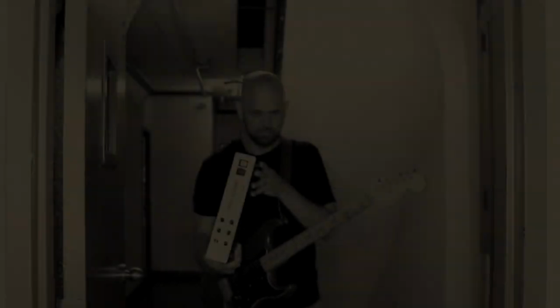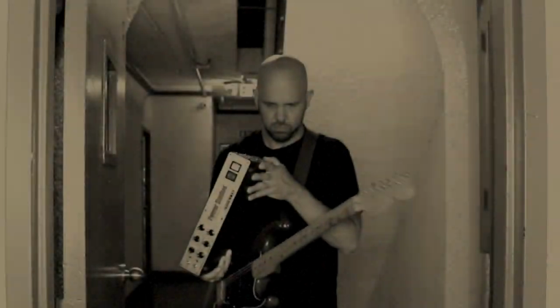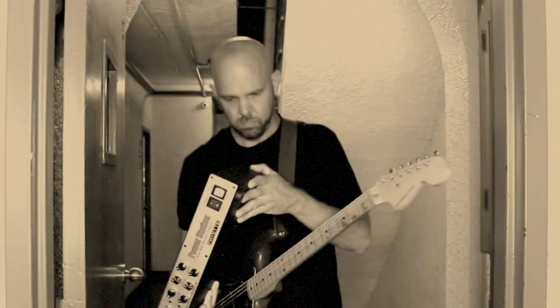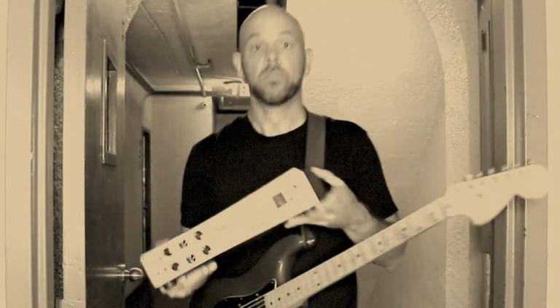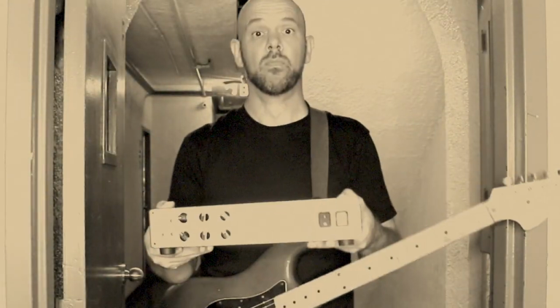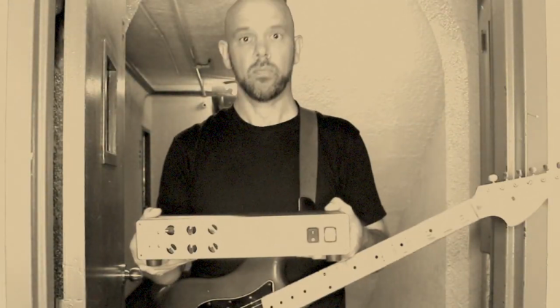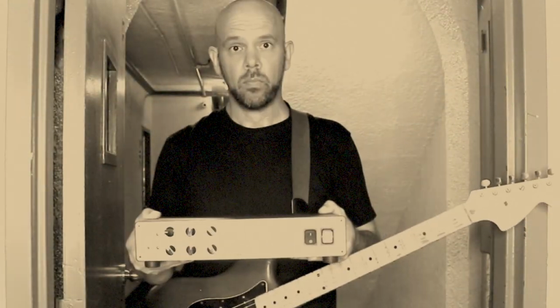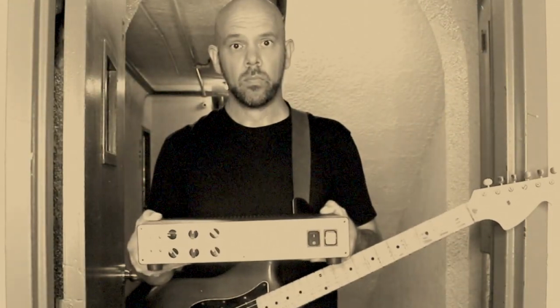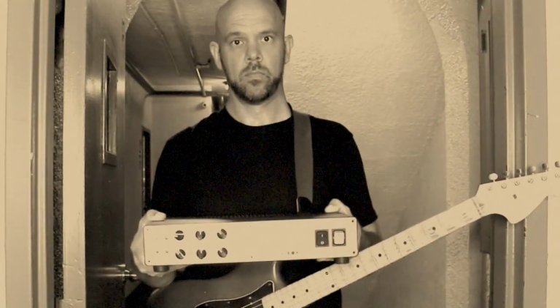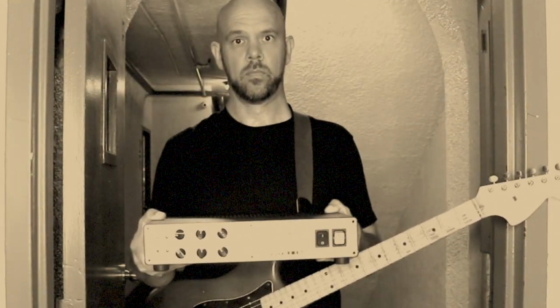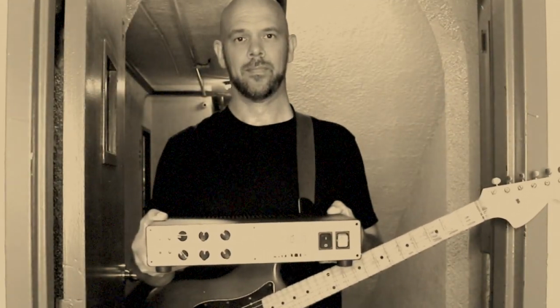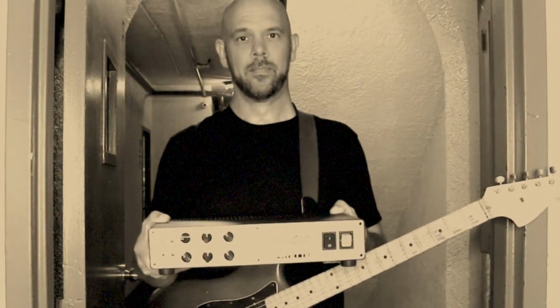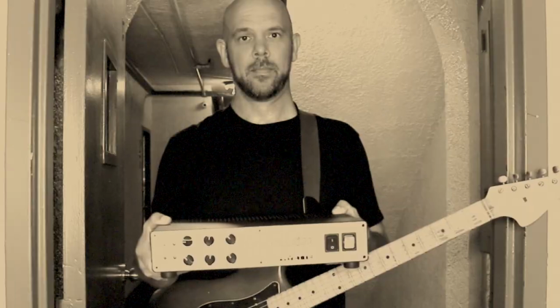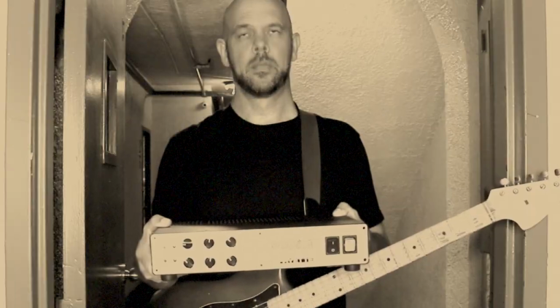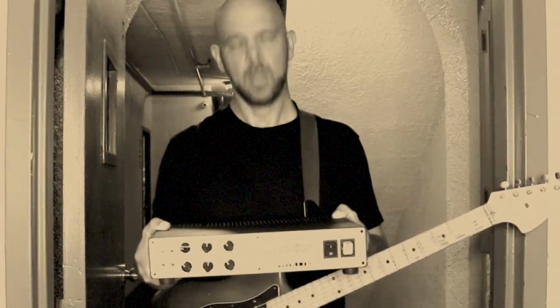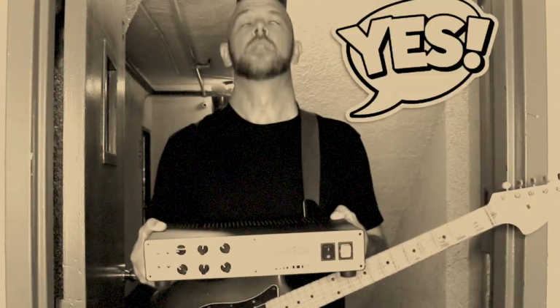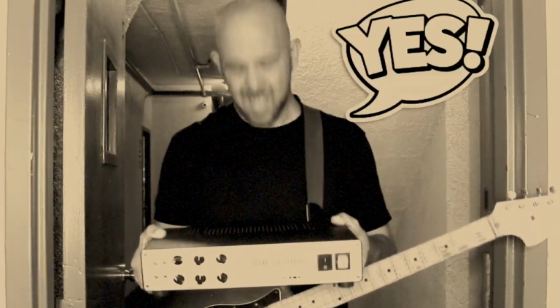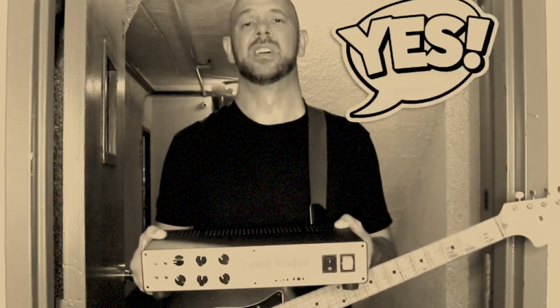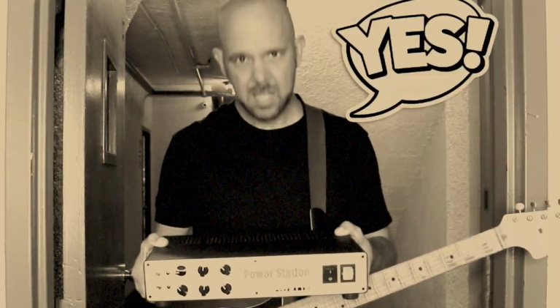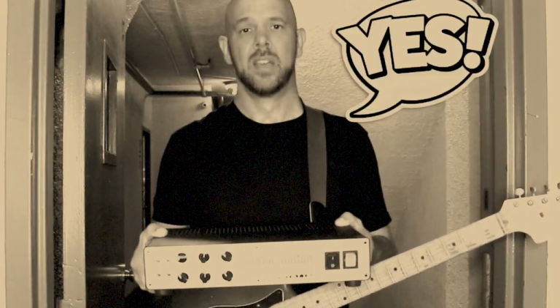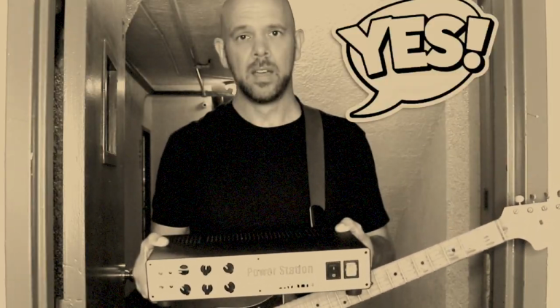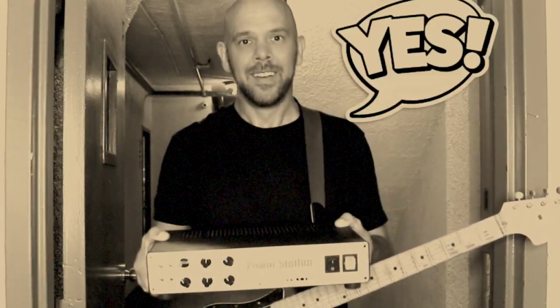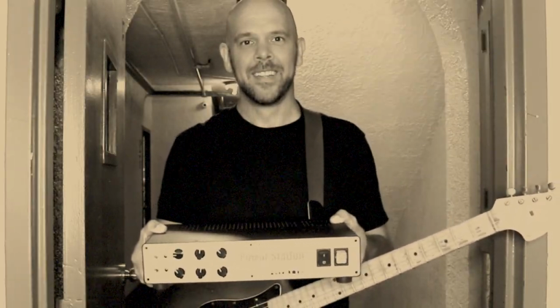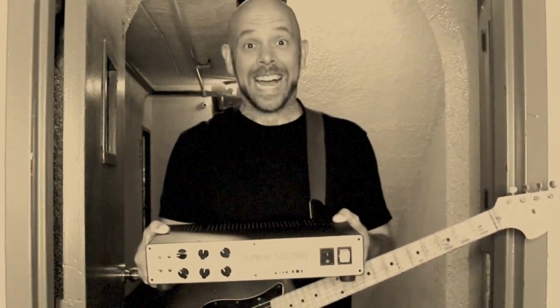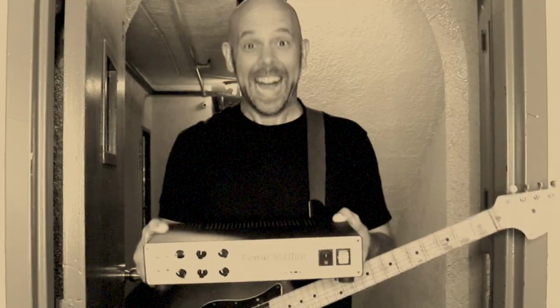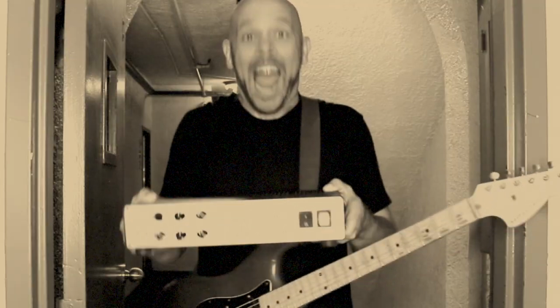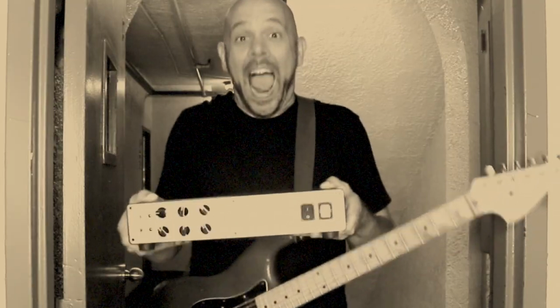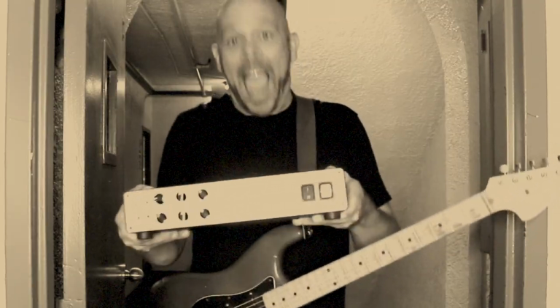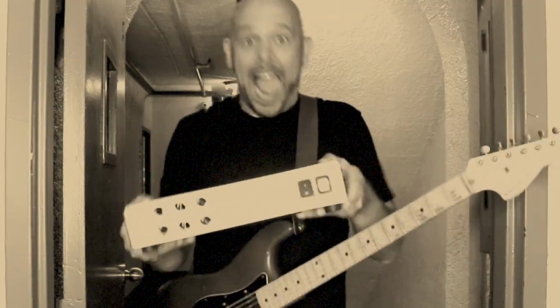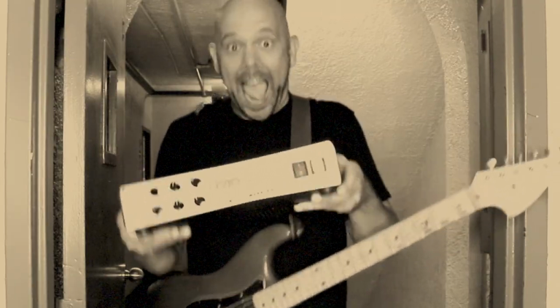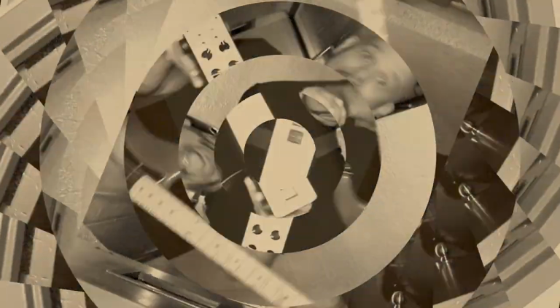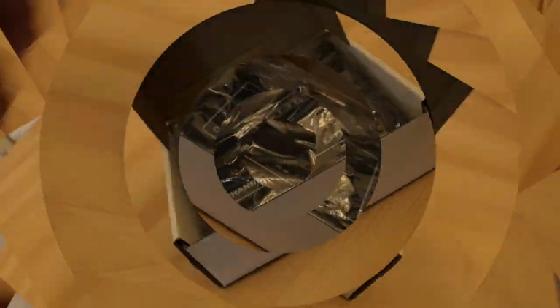Hey you! Tired of wondering what aftermarket footswitch will work with your Power Station 100? Well have no fear, Friat Amplification is here with a brand new footswitch!